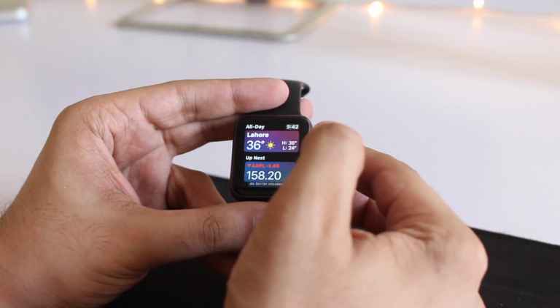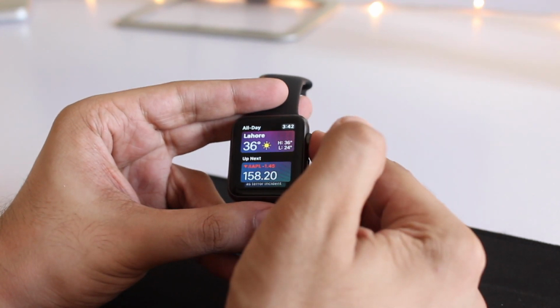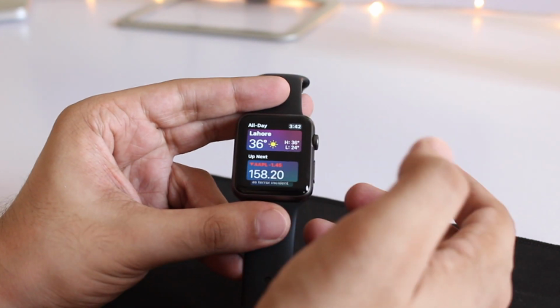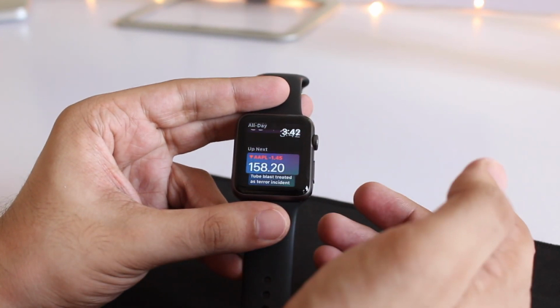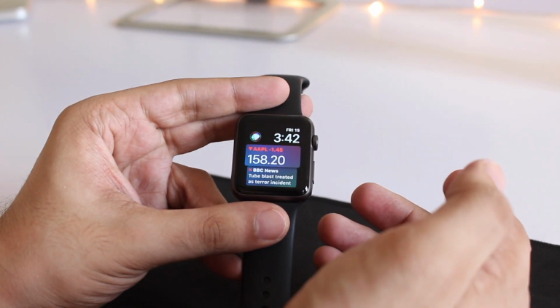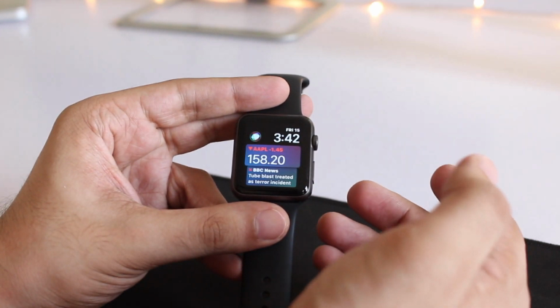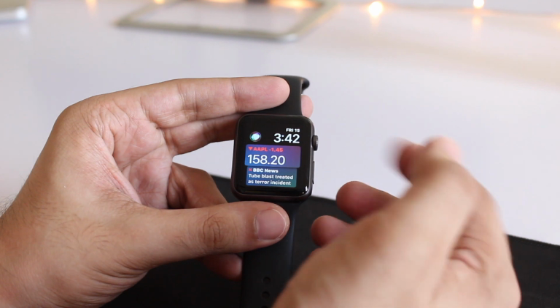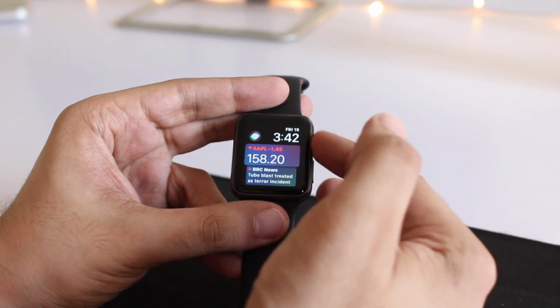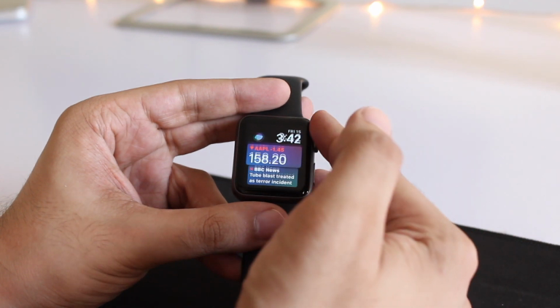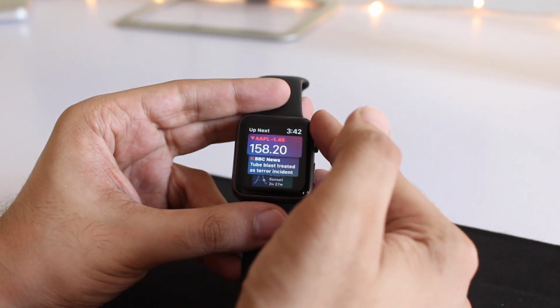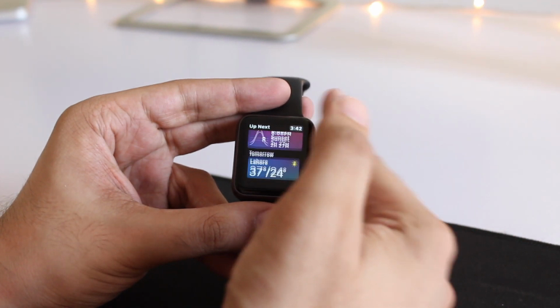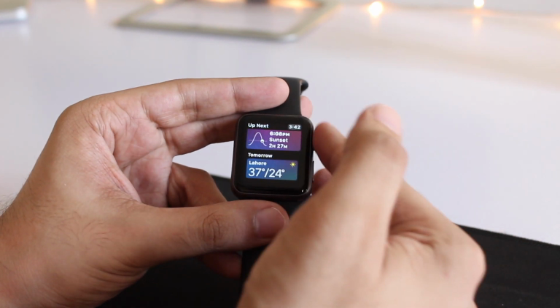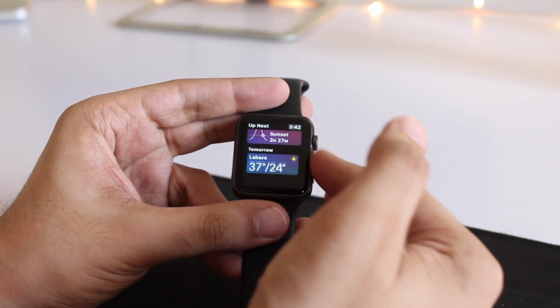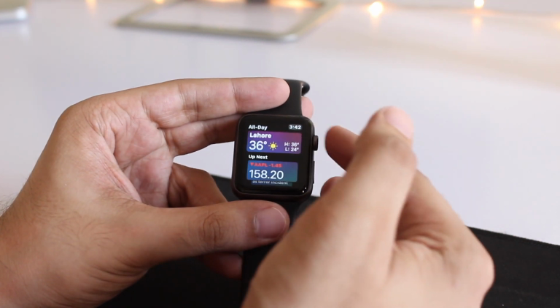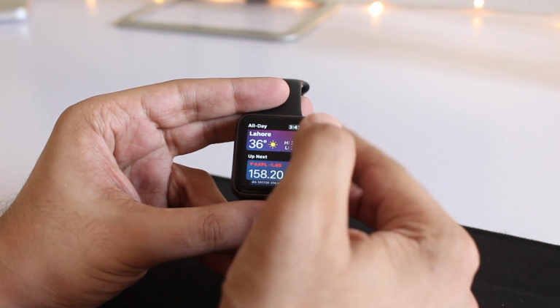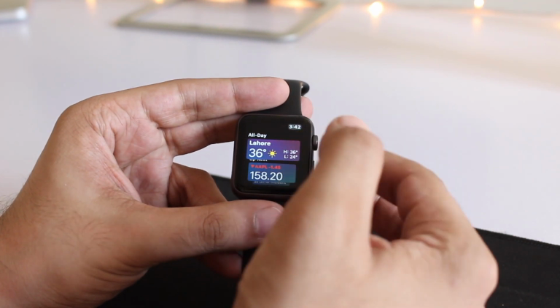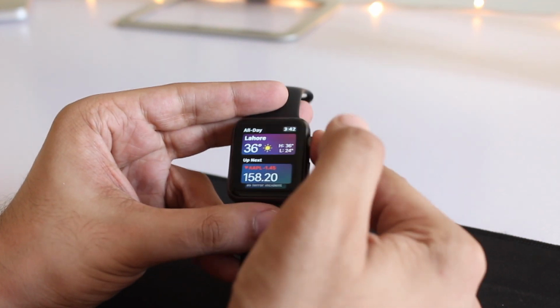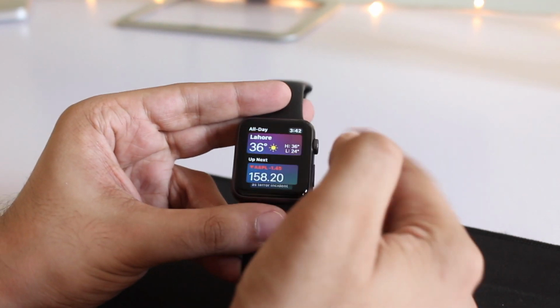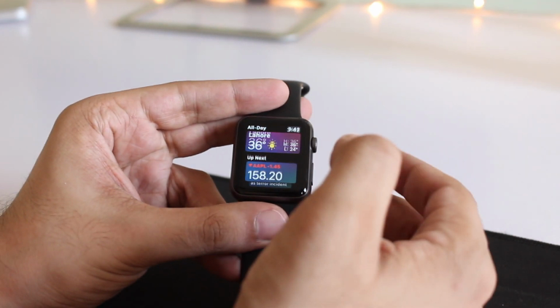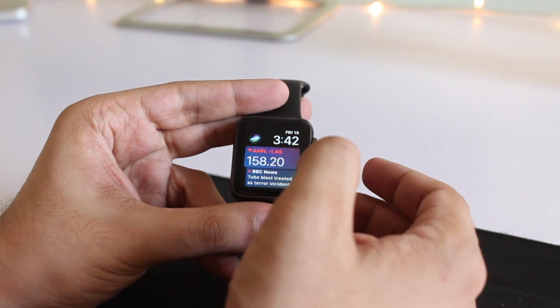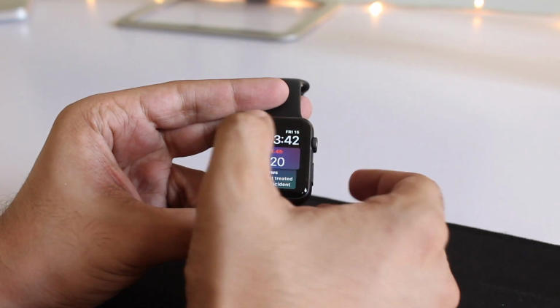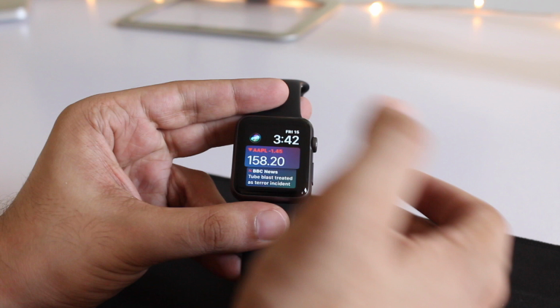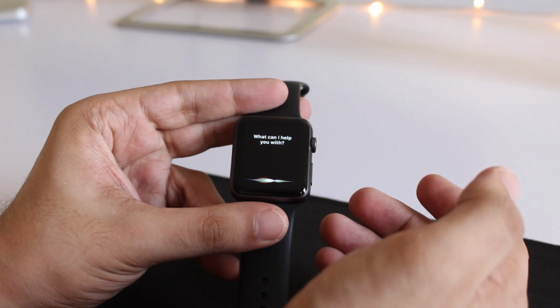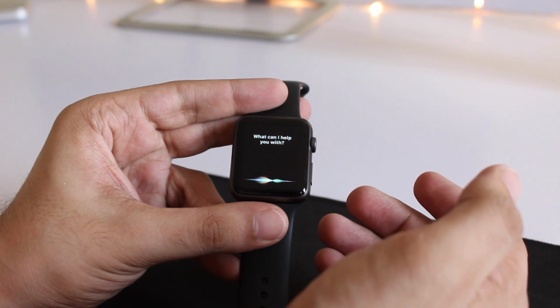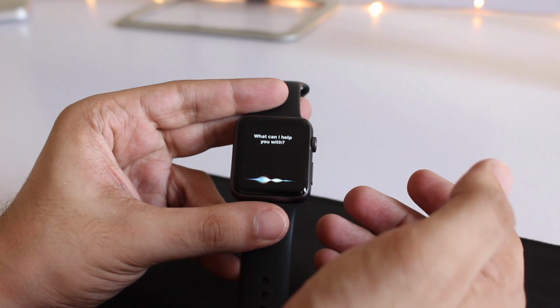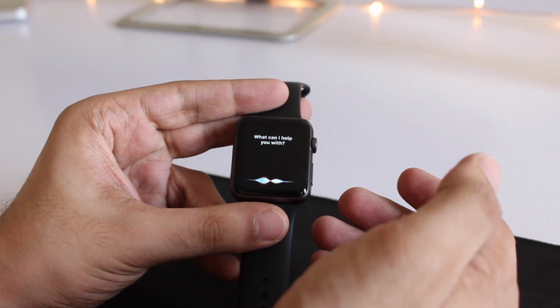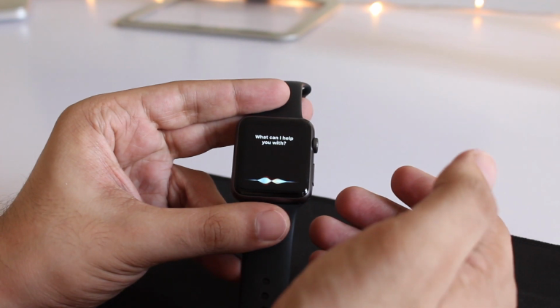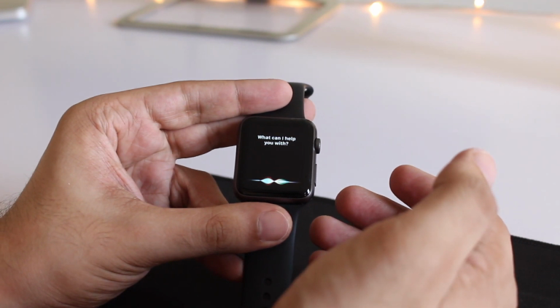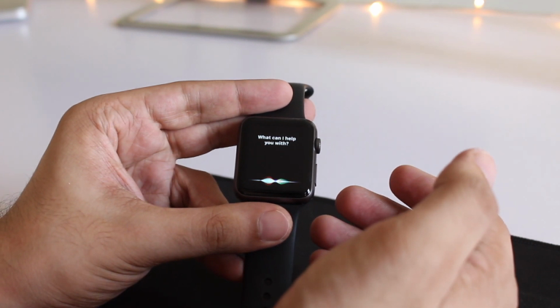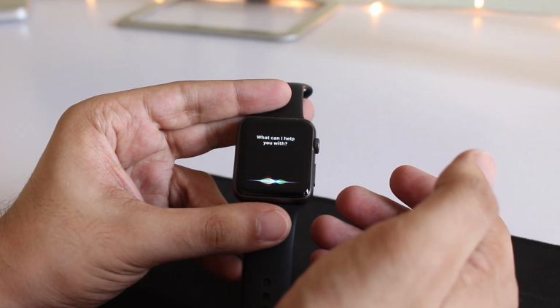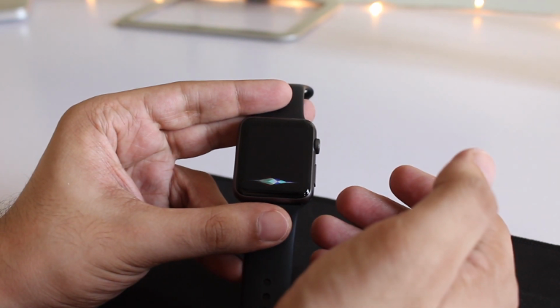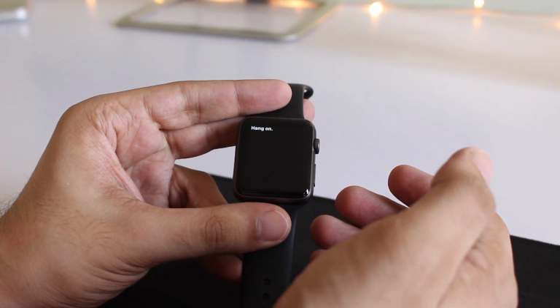As you can see, the new Siri watch face that Apple has added in WatchOS 4 runs pretty smoothly on the original Apple Watch. You can also launch Siri by tapping on the button.